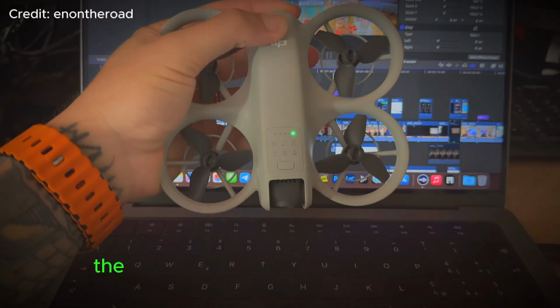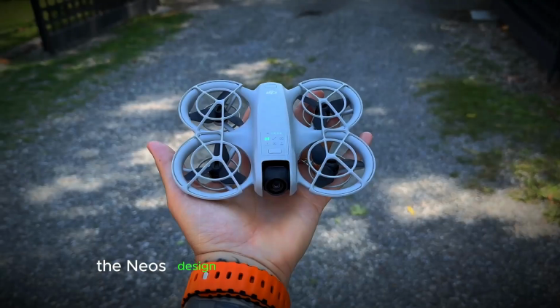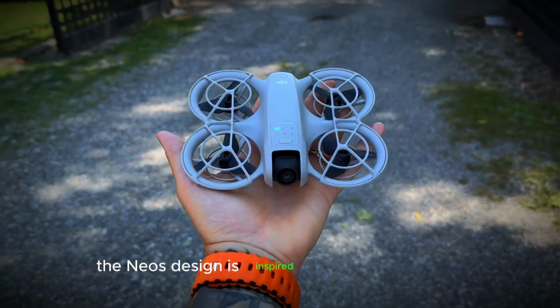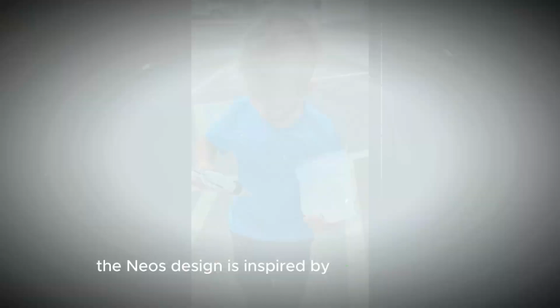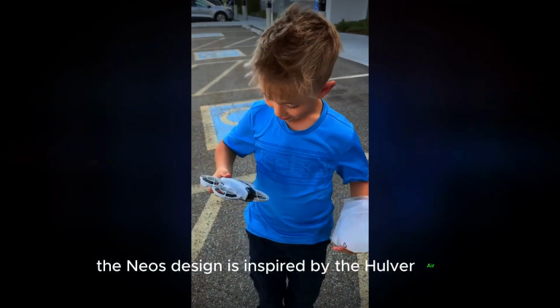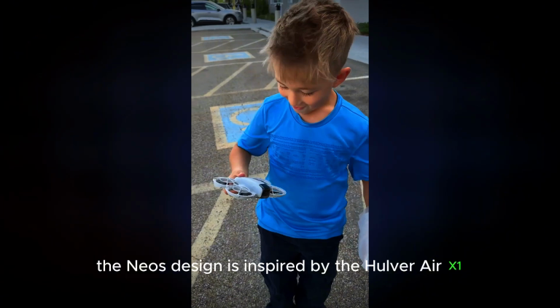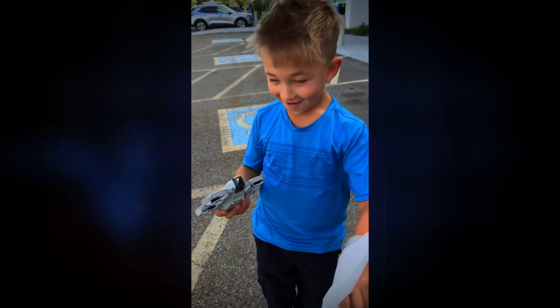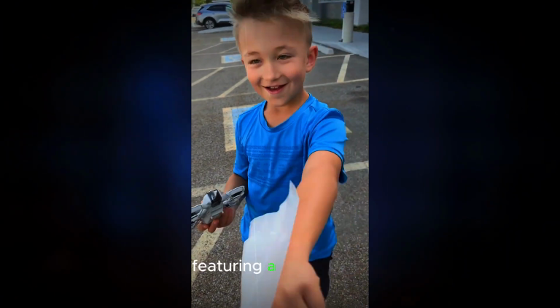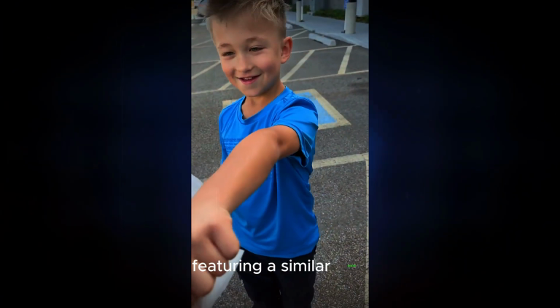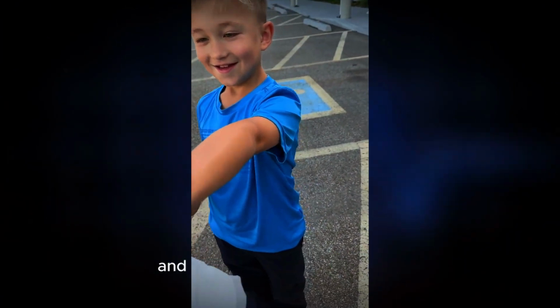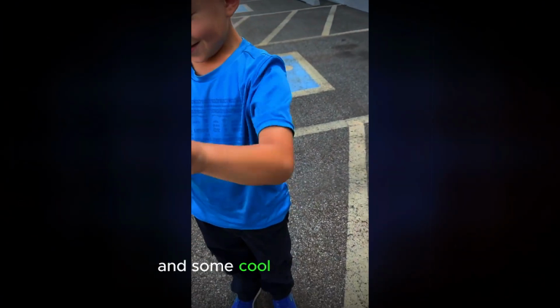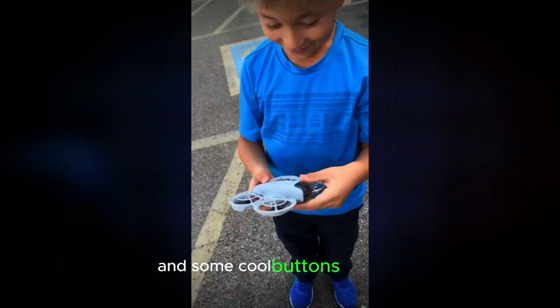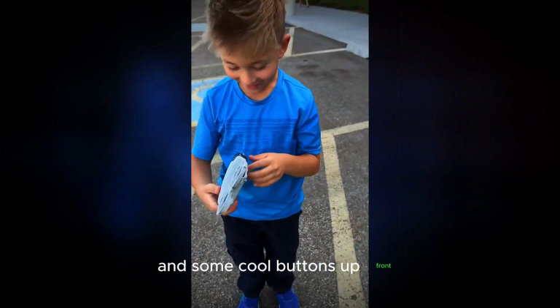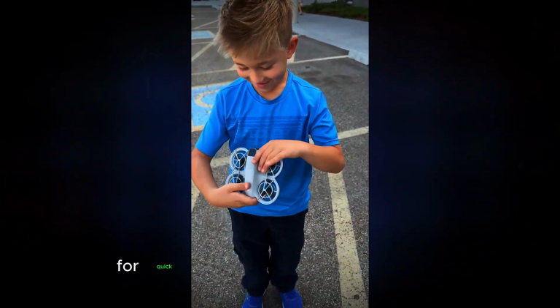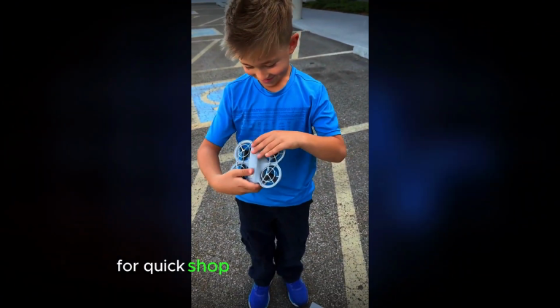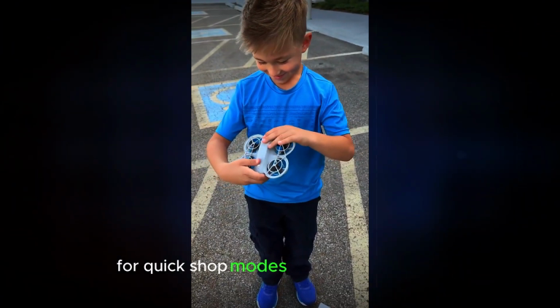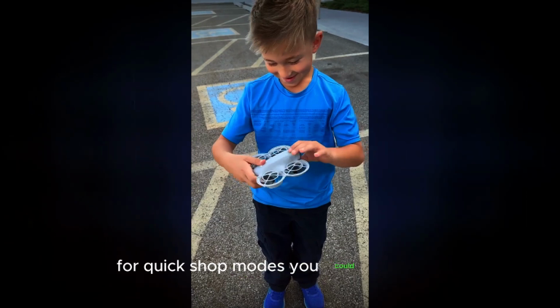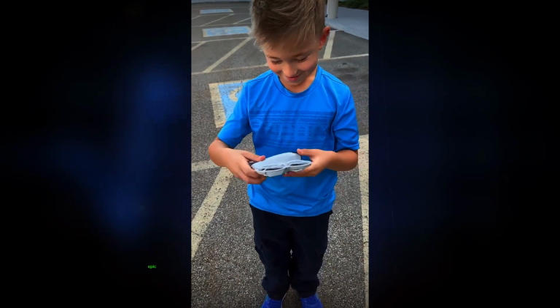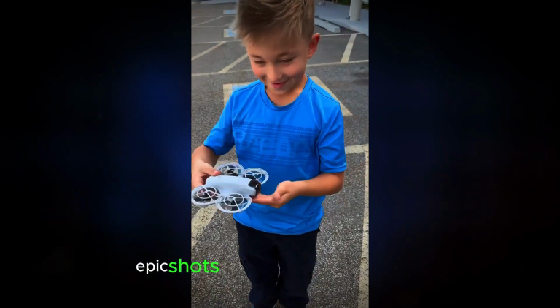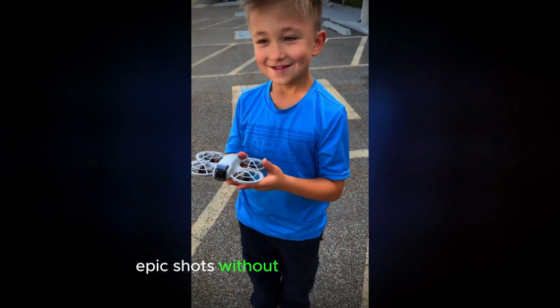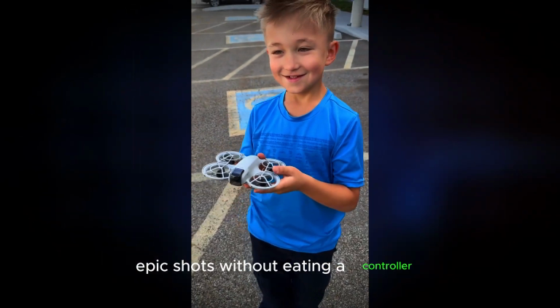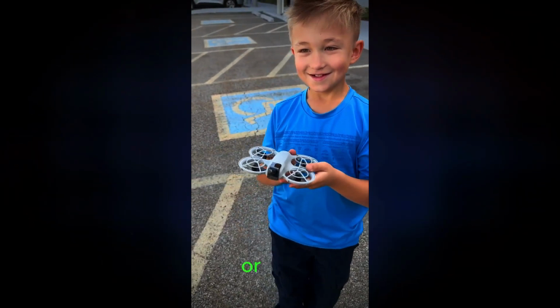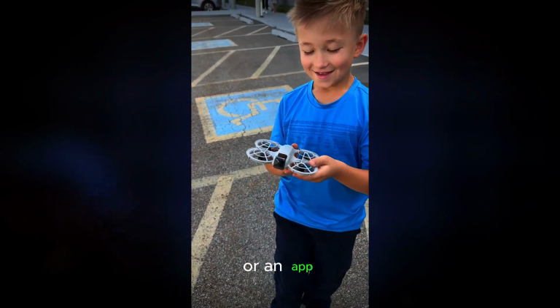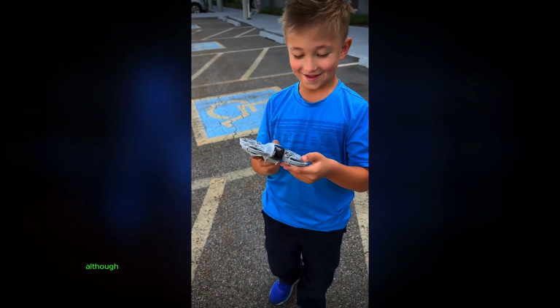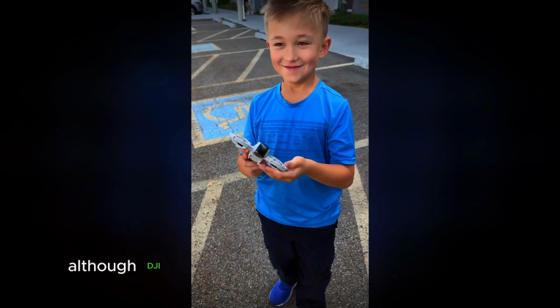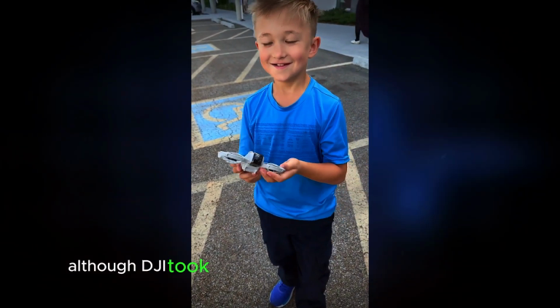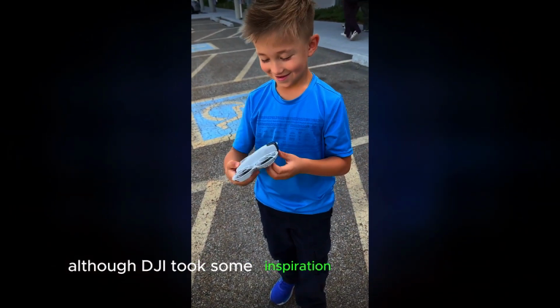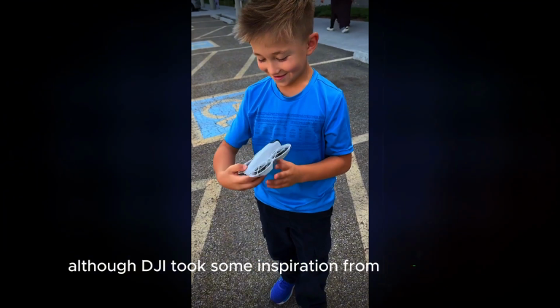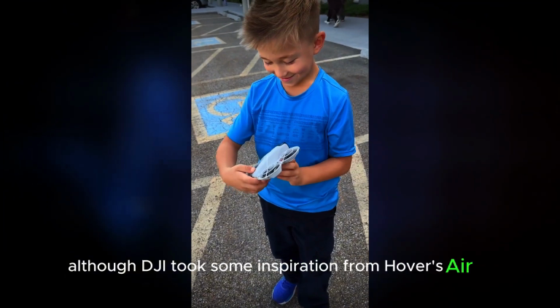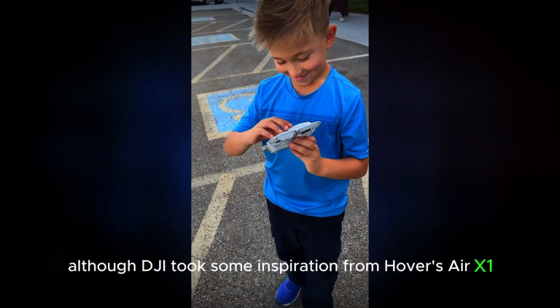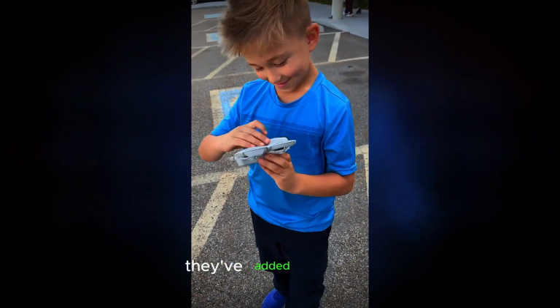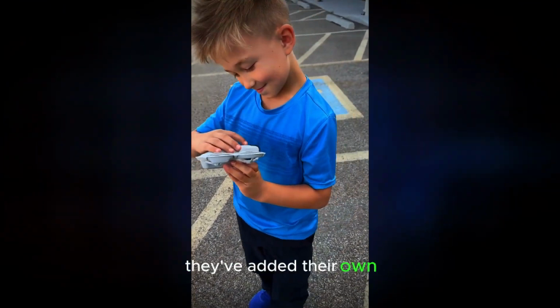The Neo's design is inspired by the Hover Air X1, featuring a similar look and some cool buttons up front for quick shot modes. You could get some epic shots without needing a controller or an app. Although DJI took some inspiration from the Hover Air X1, they've added their own spin.